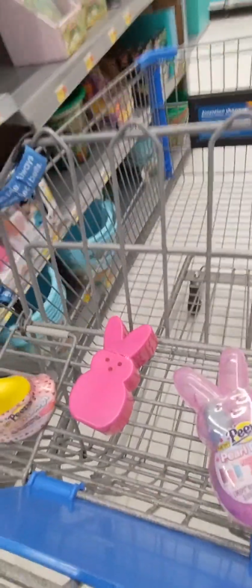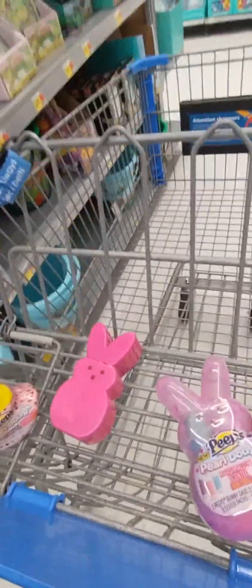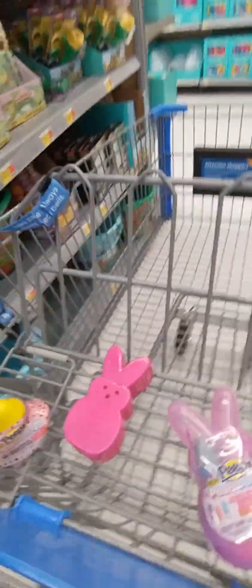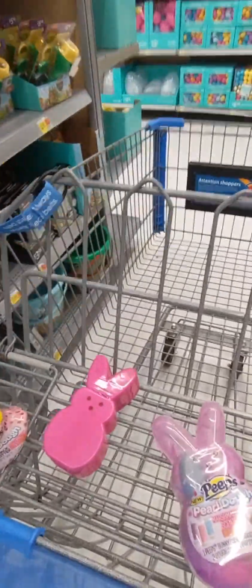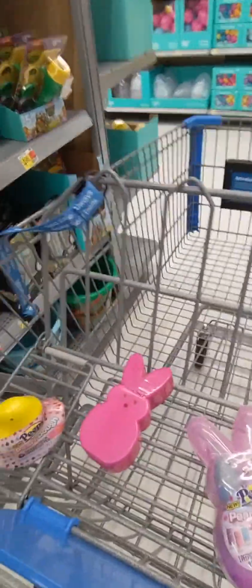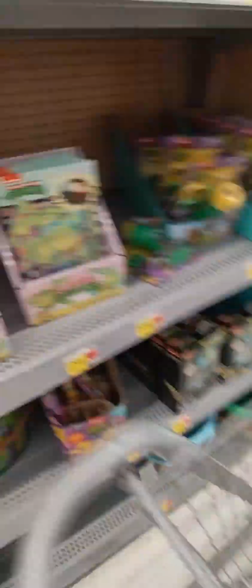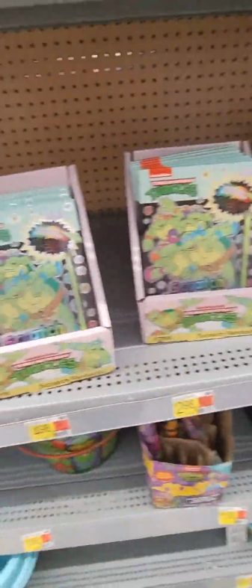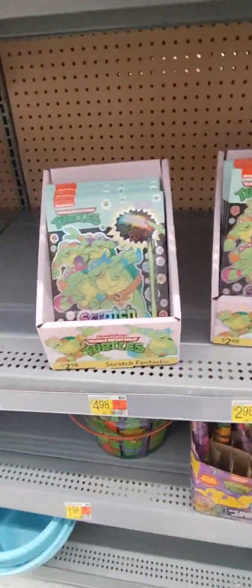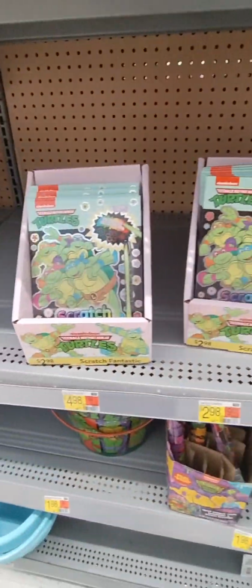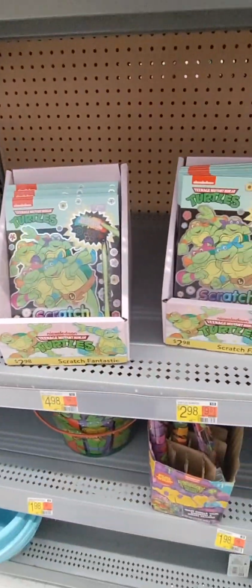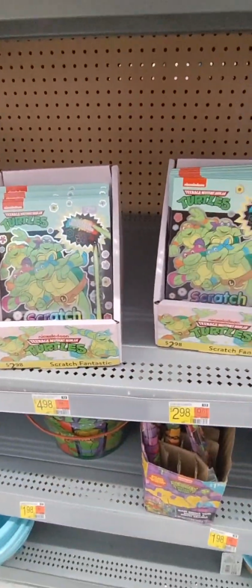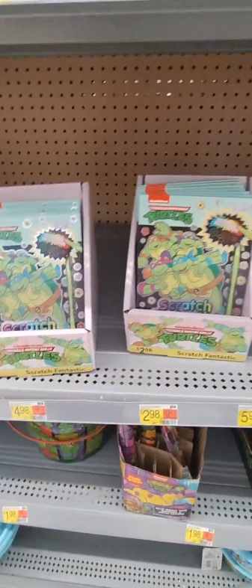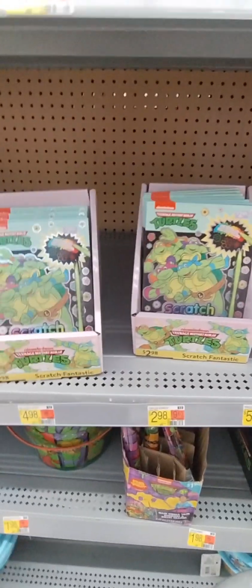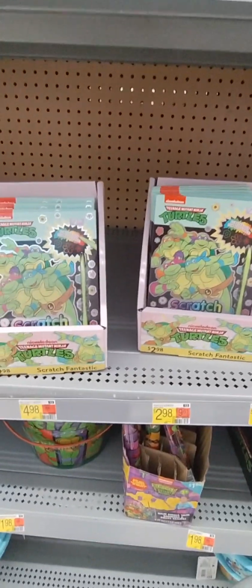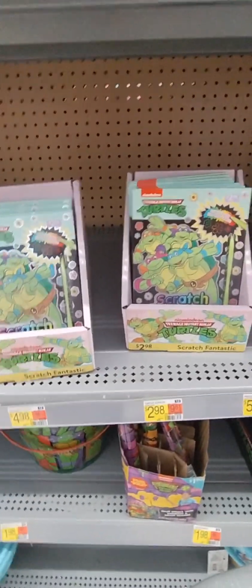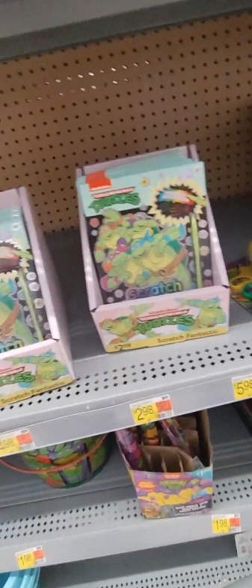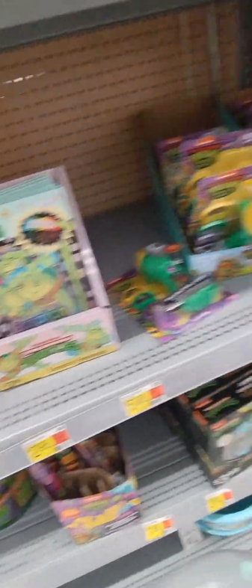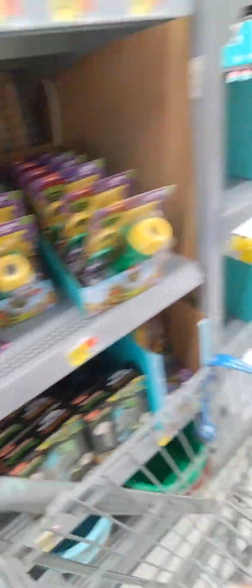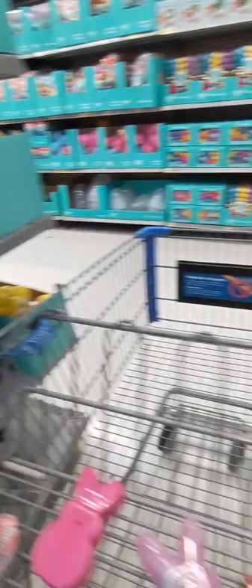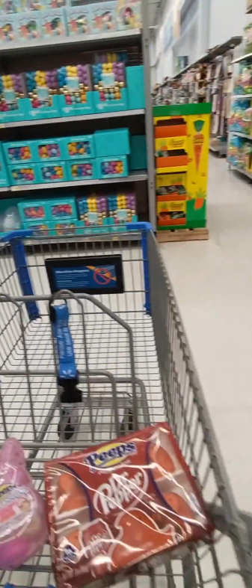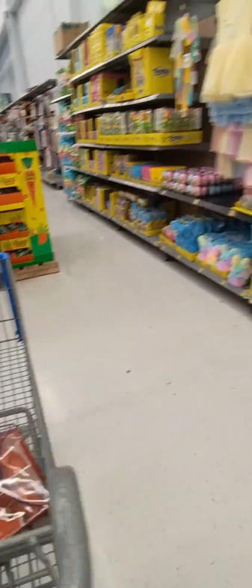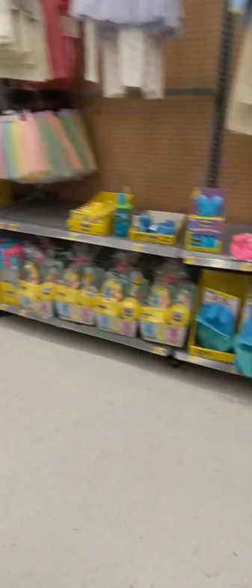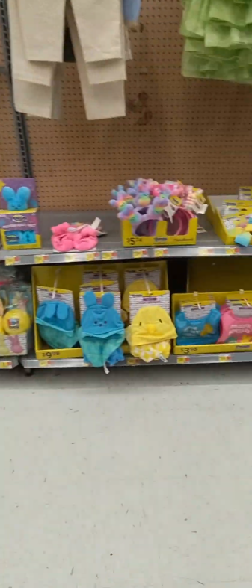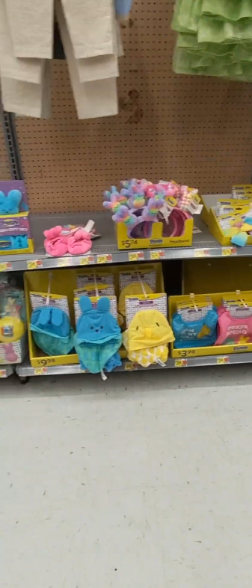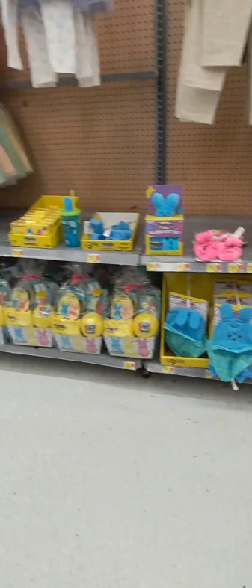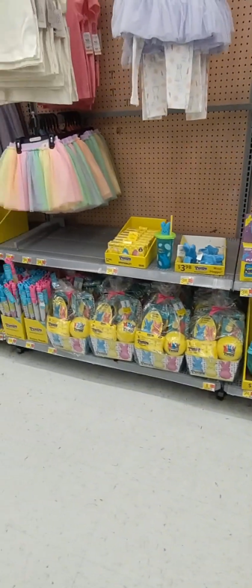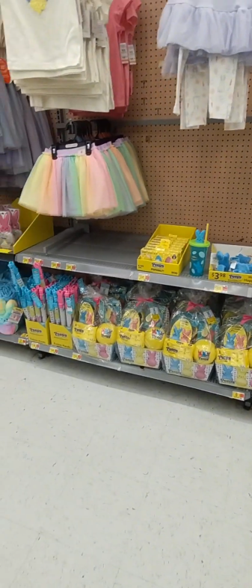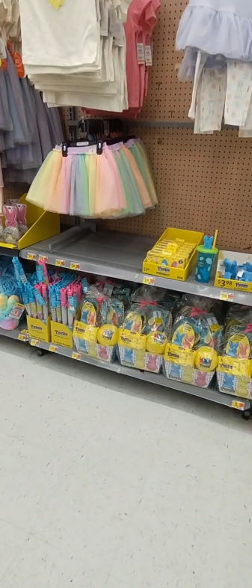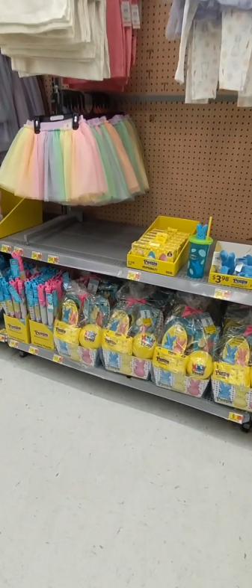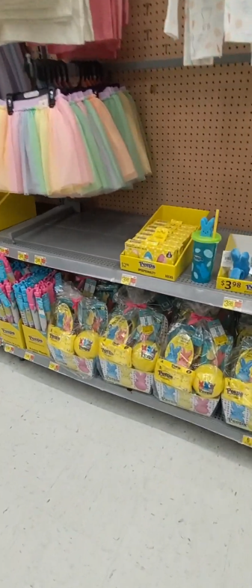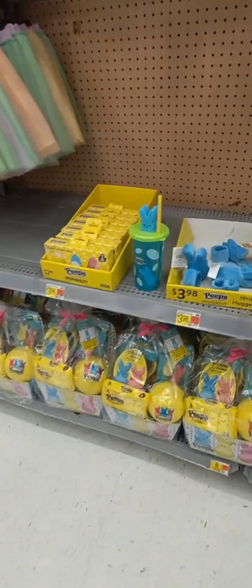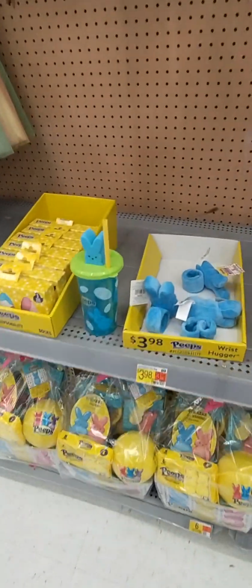Let's see what else we got. We got Ninja Turtles. Wow. More peeps — peeps, peeps, peeps.